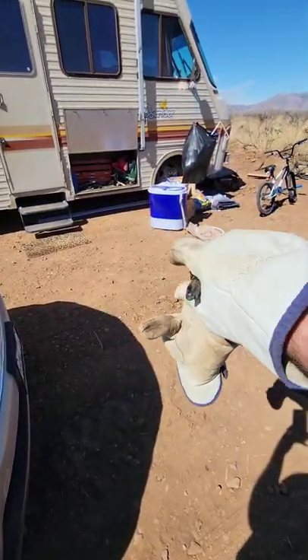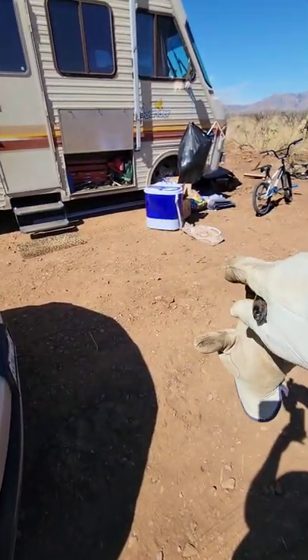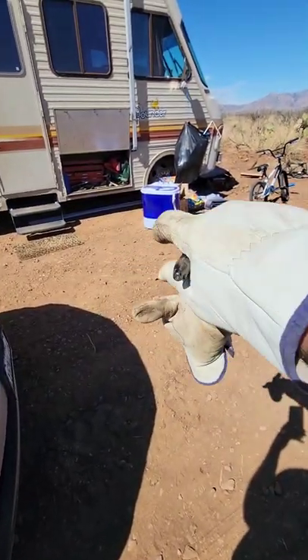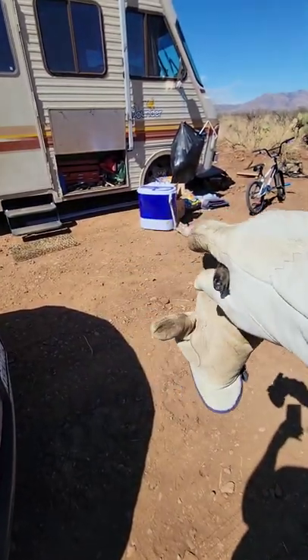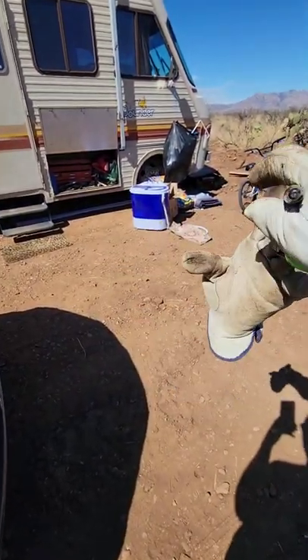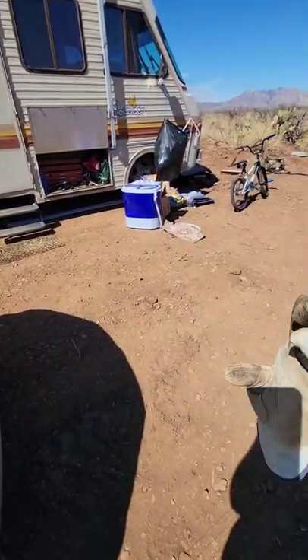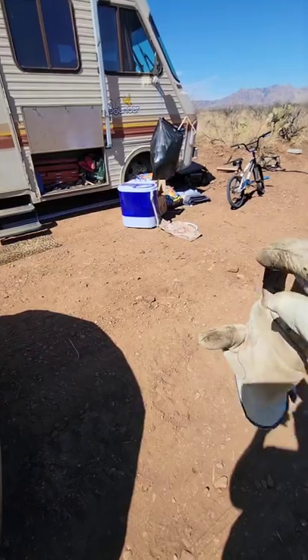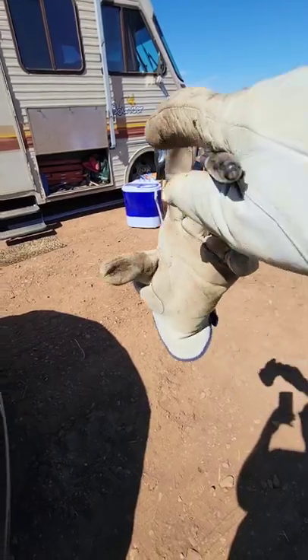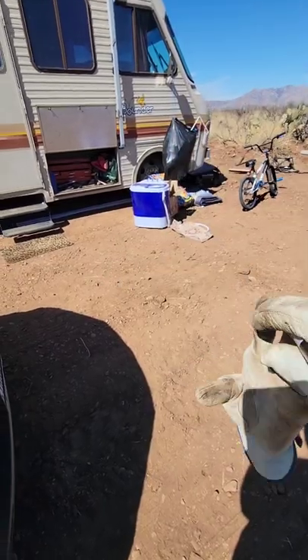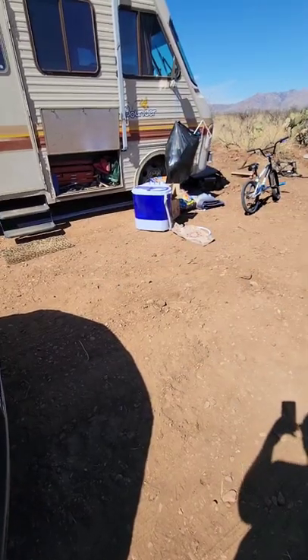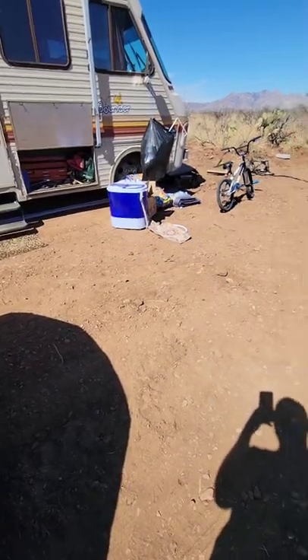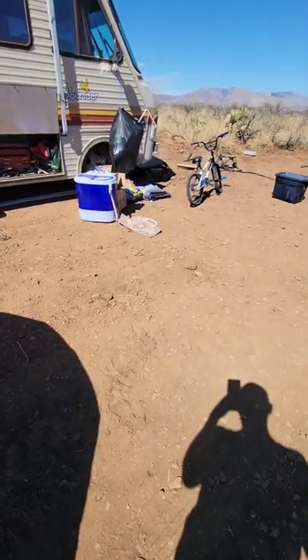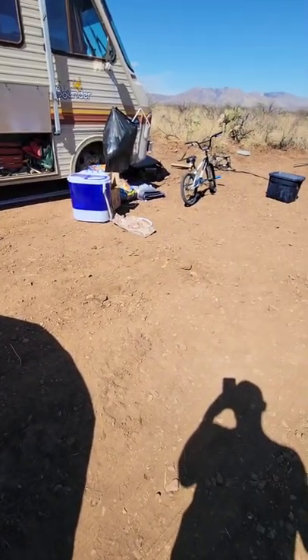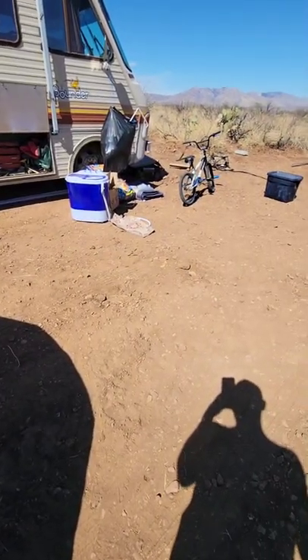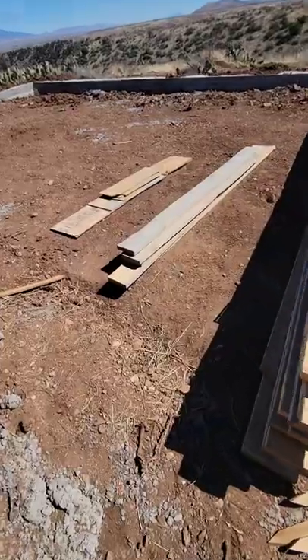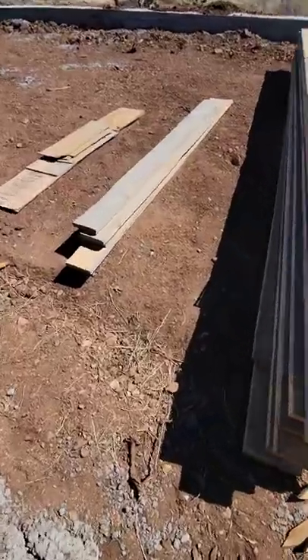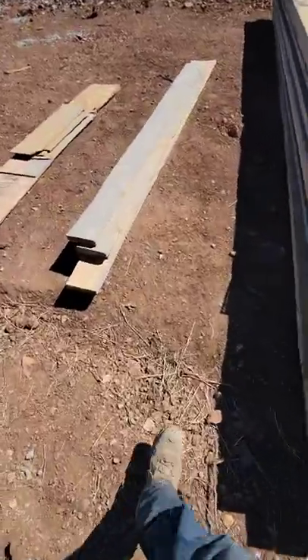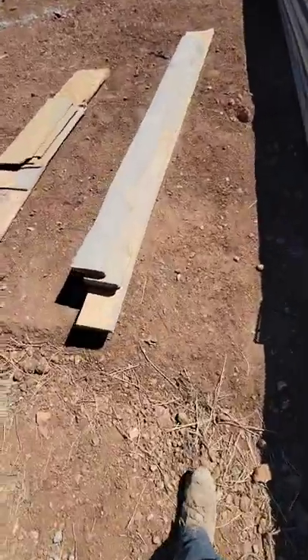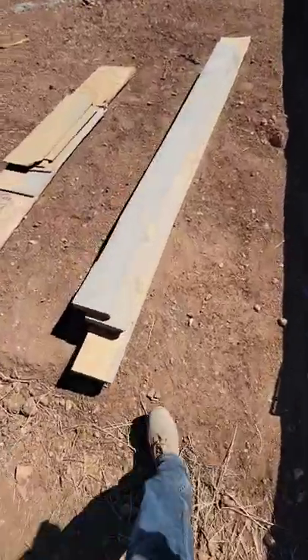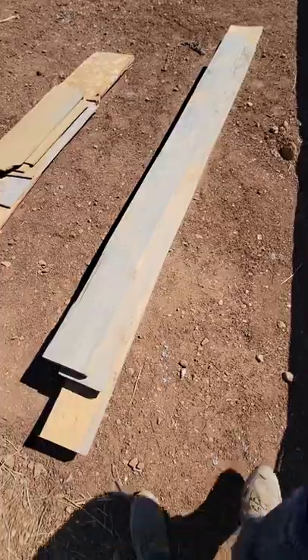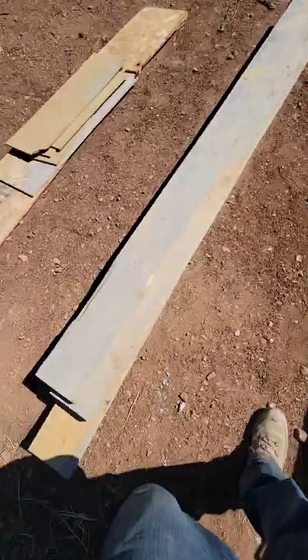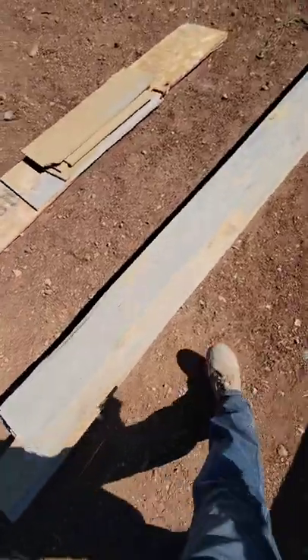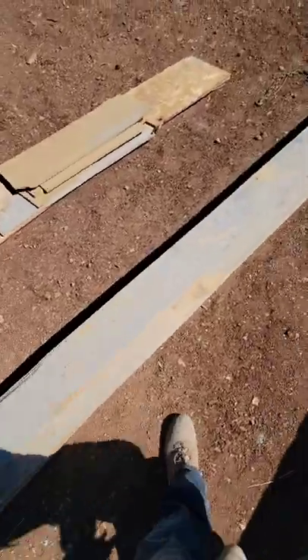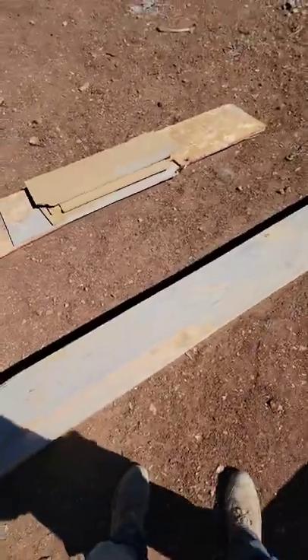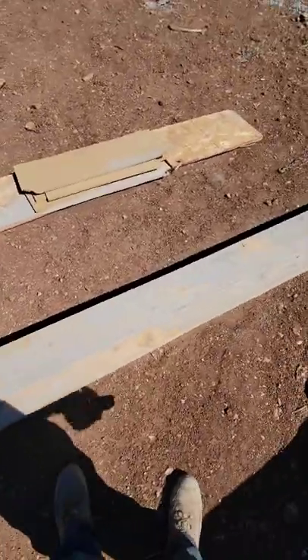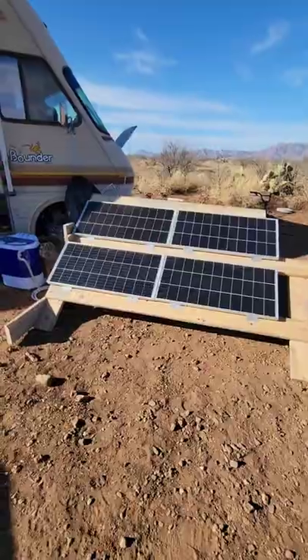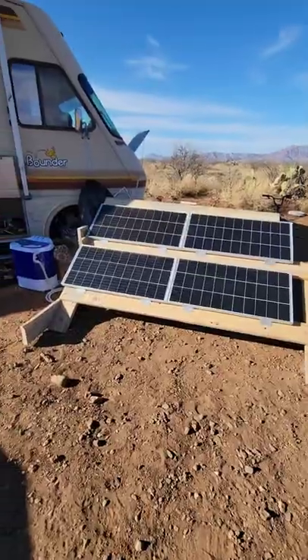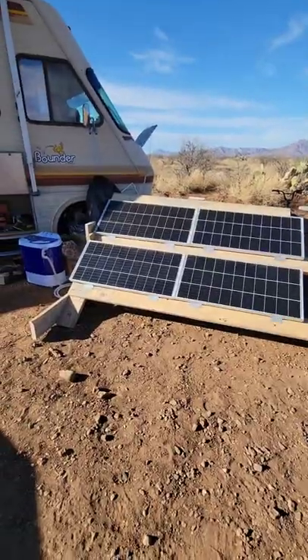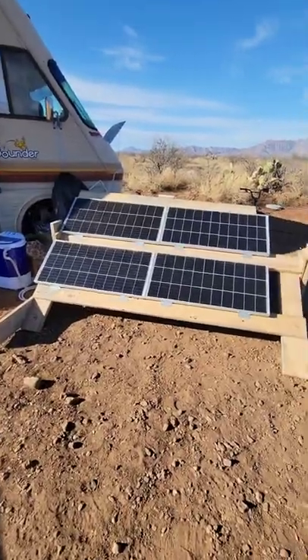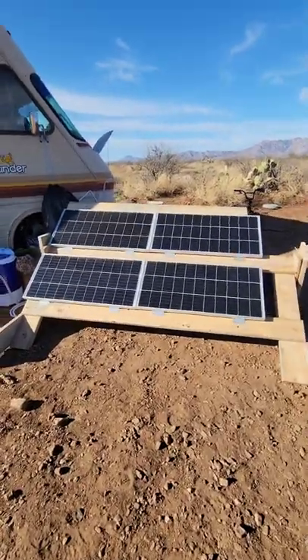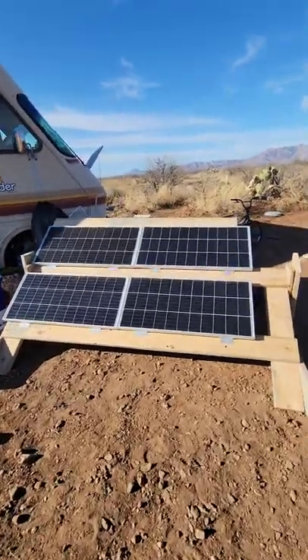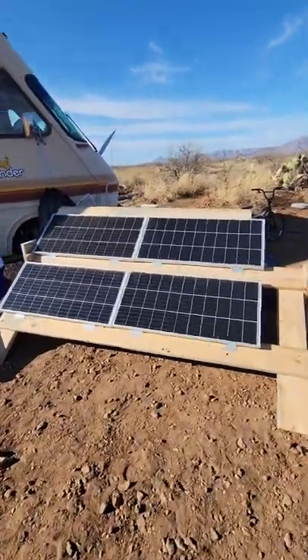I'm going to angle them facing true south and use the motorhome as kind of a windbreaker. I'm making the mount out of some old foam board. There you have it — a 35-degree pitch facing true south.